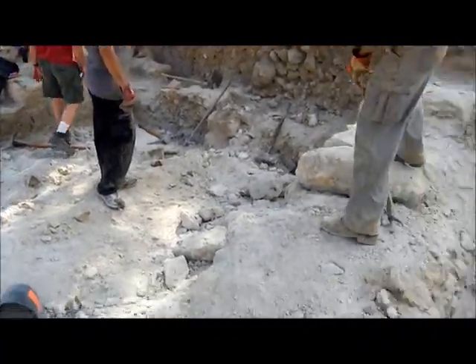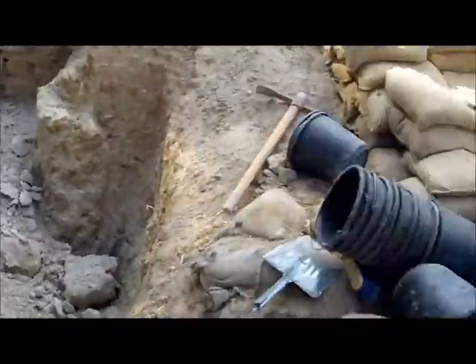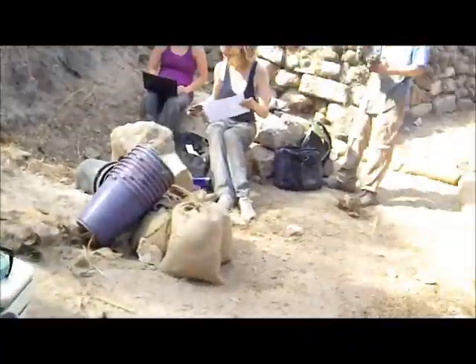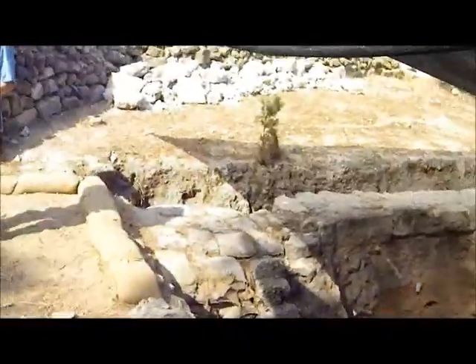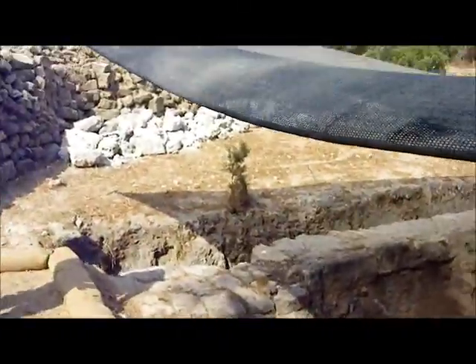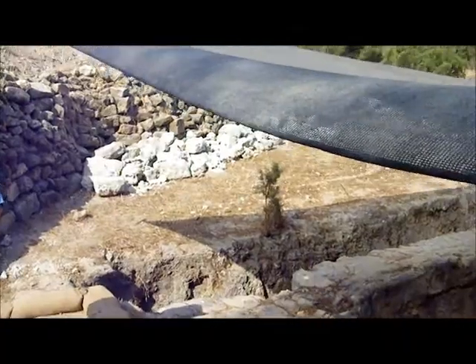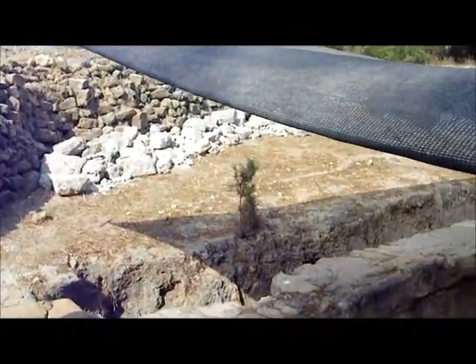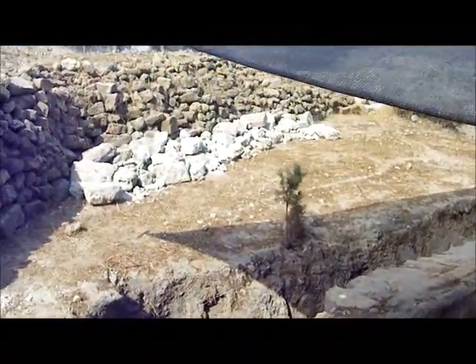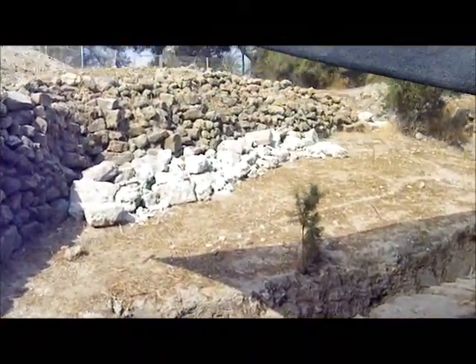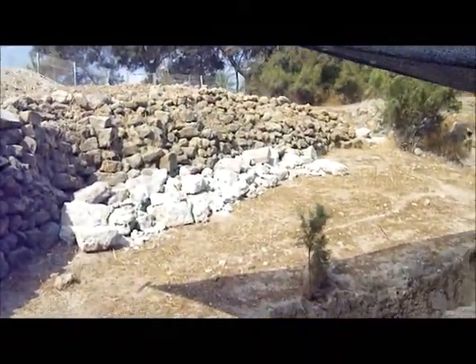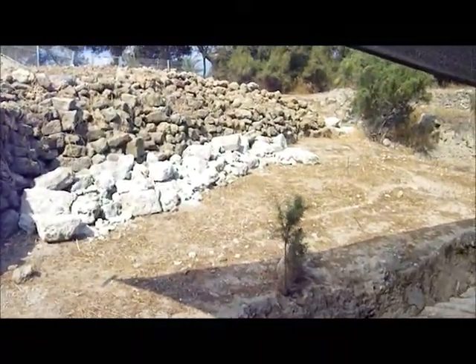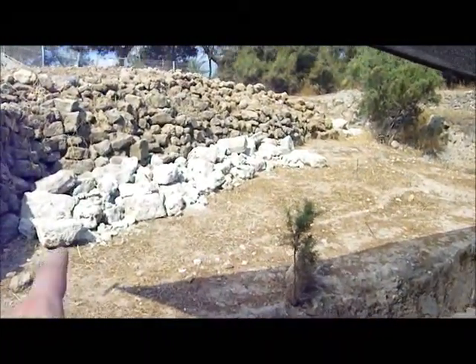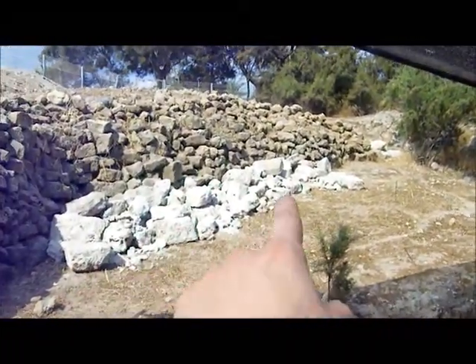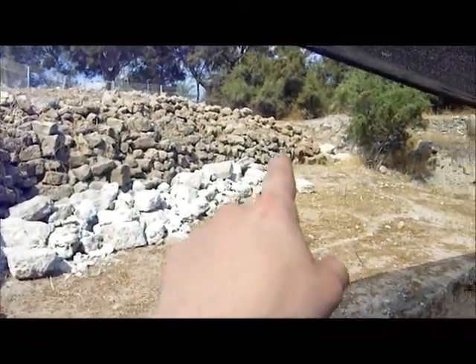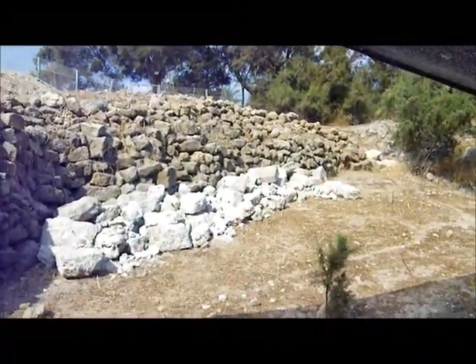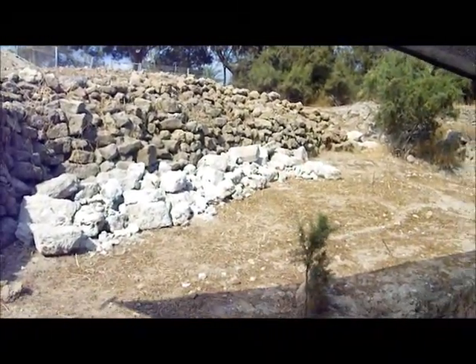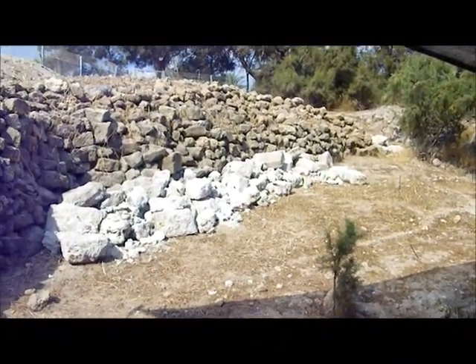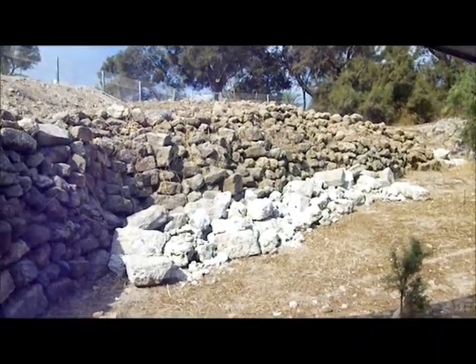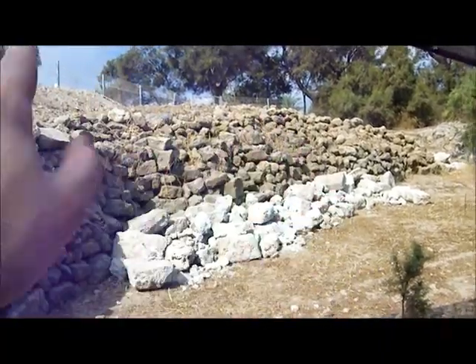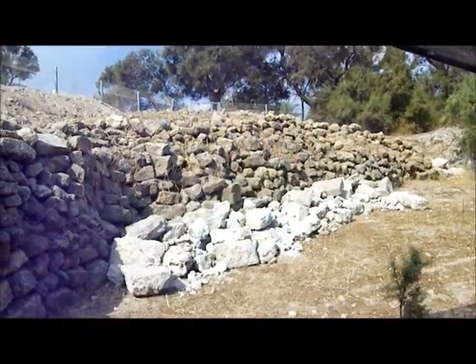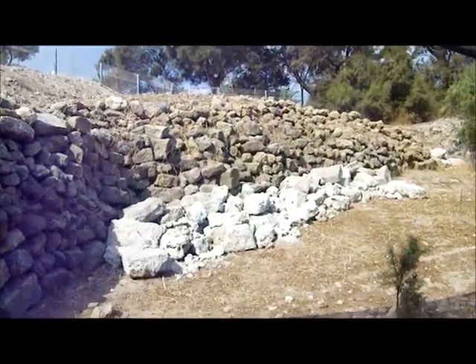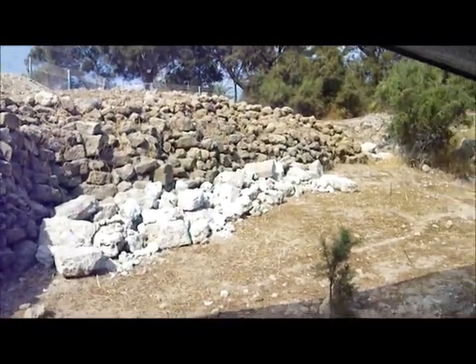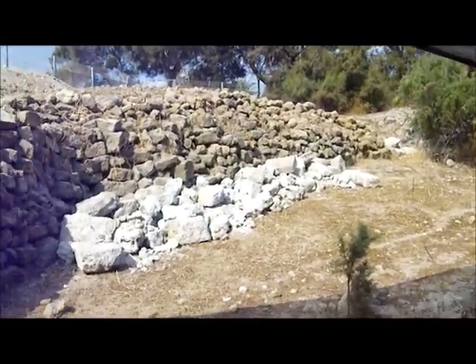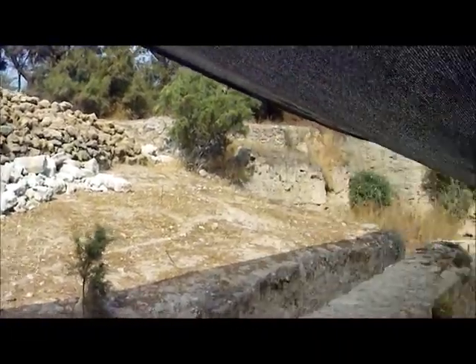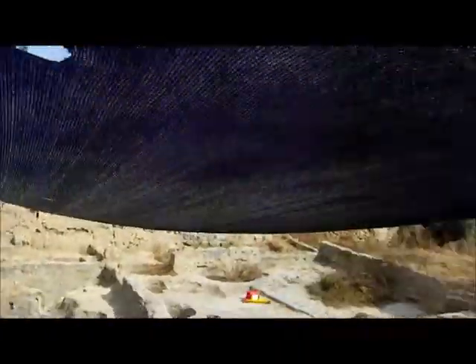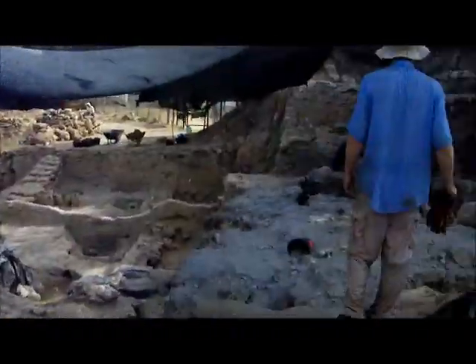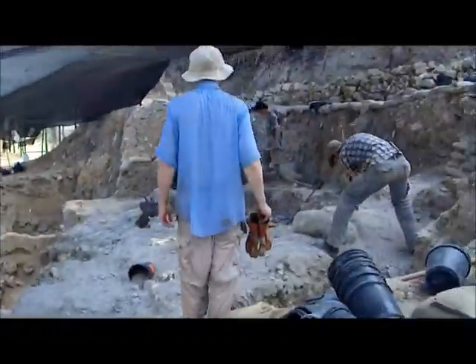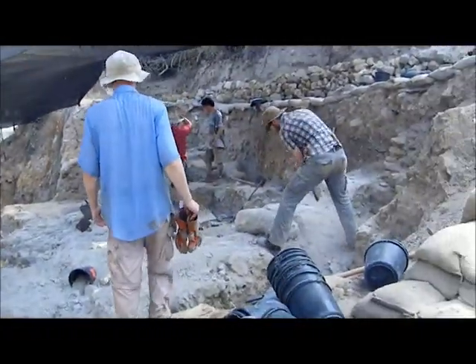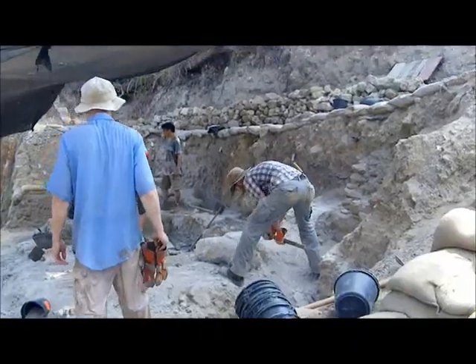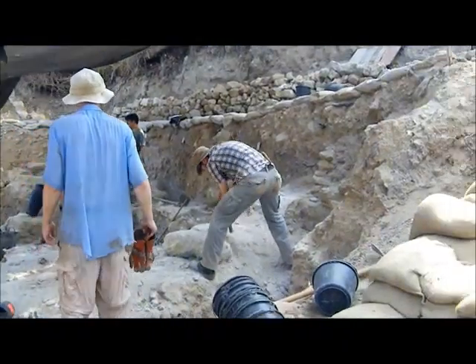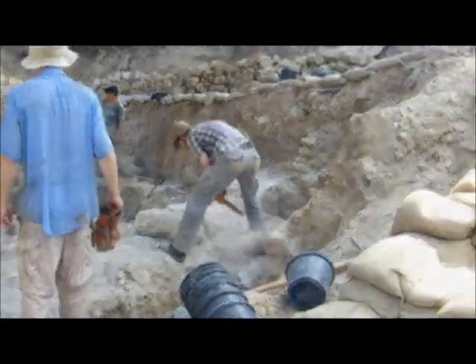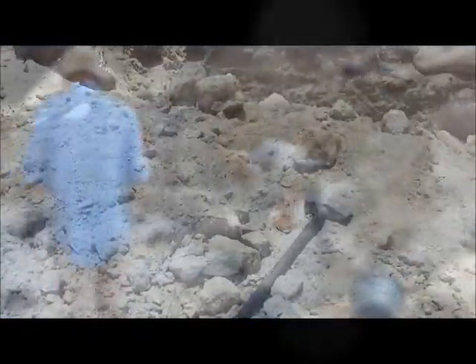You can see all the rock we've already moved. All that white rock over there is what we've moved out, and it will just be added to this retaining wall later. But that's the morning of day three, what we've been working on.